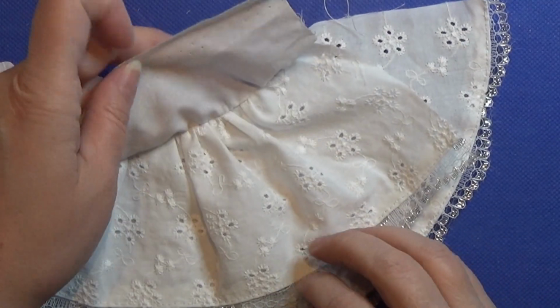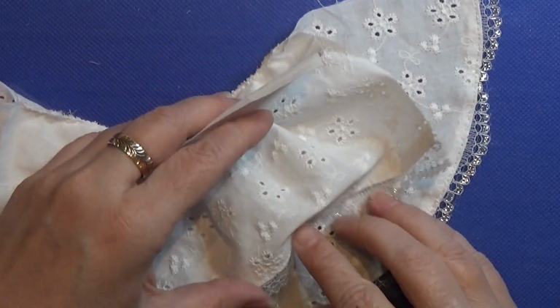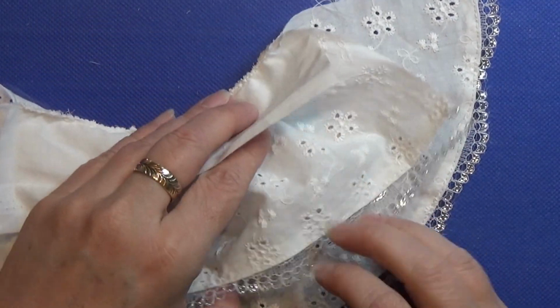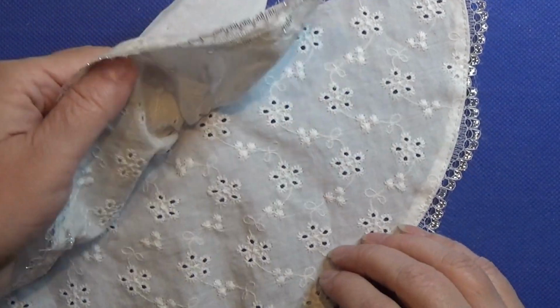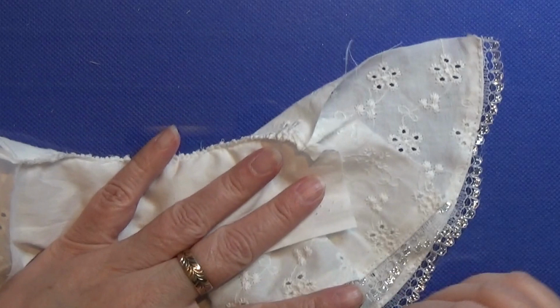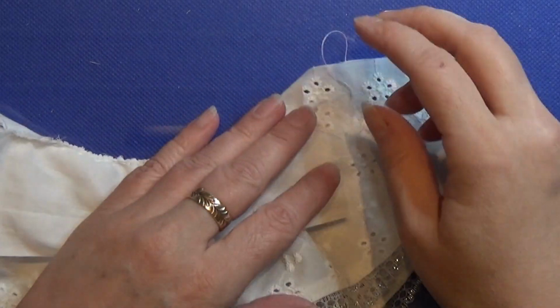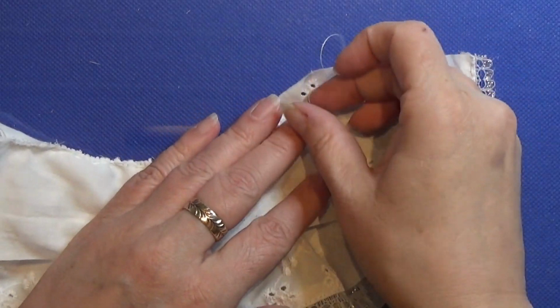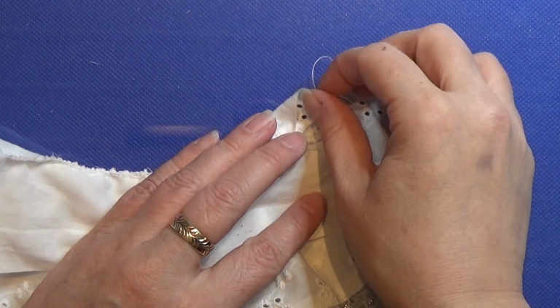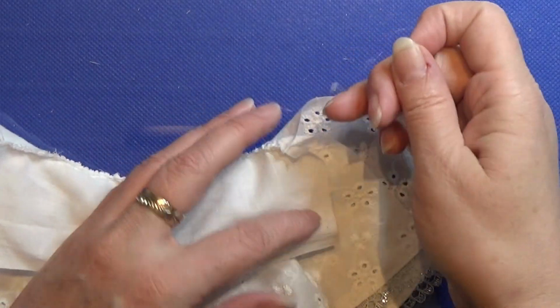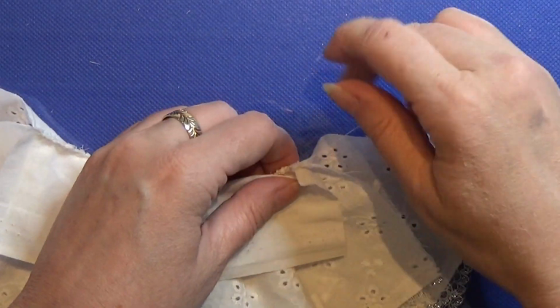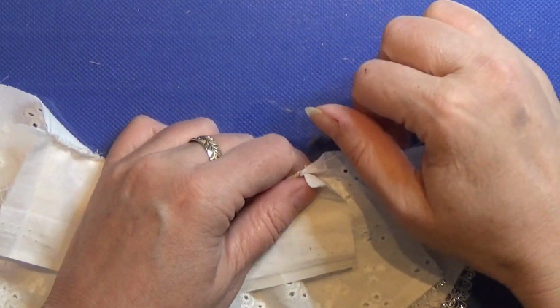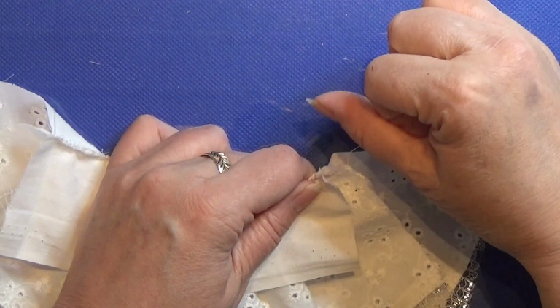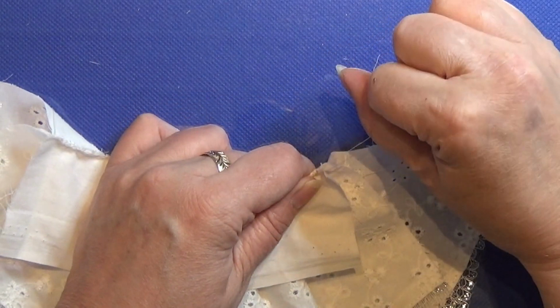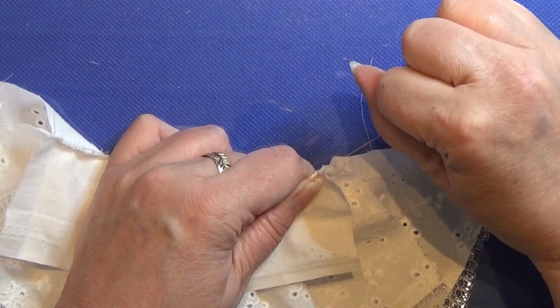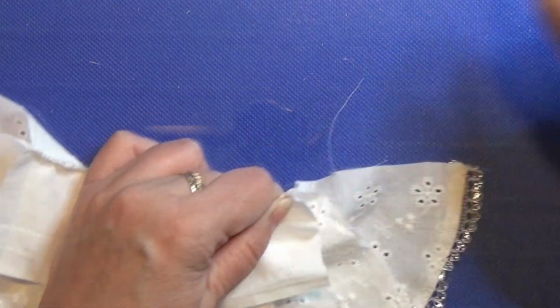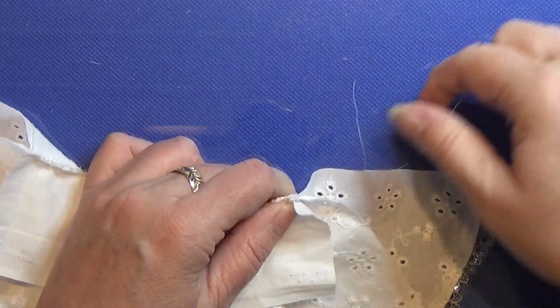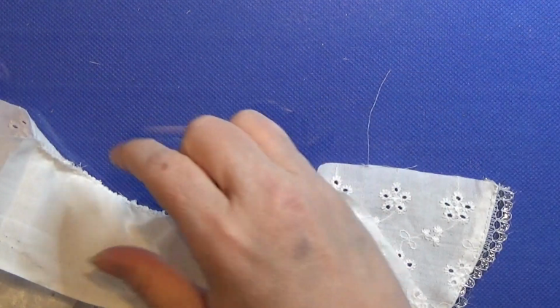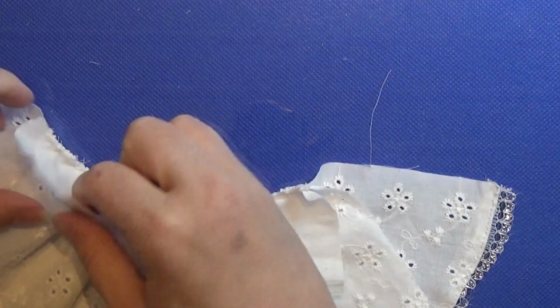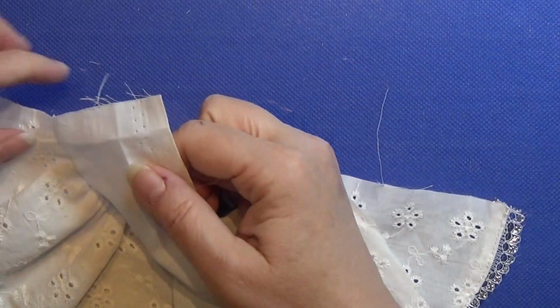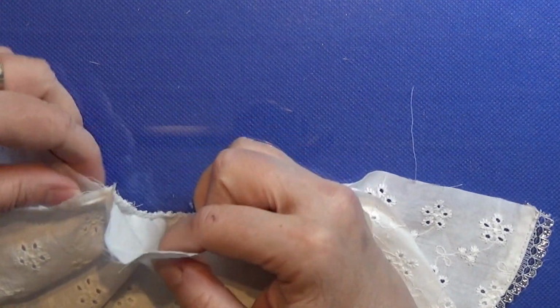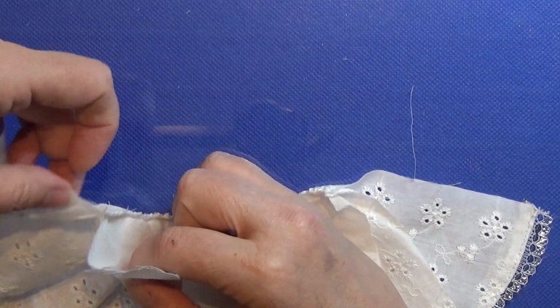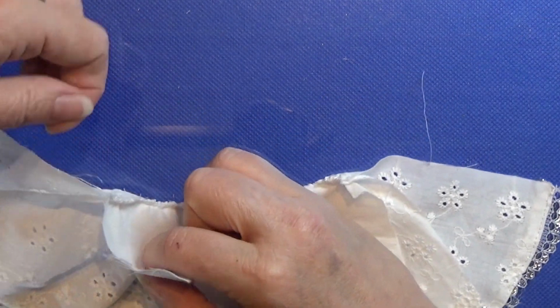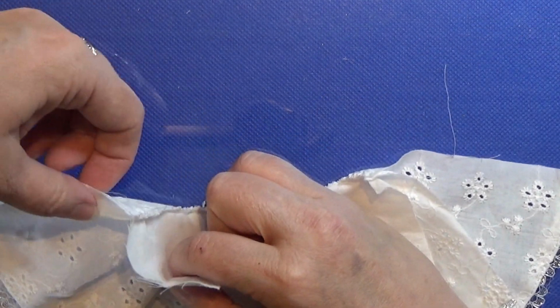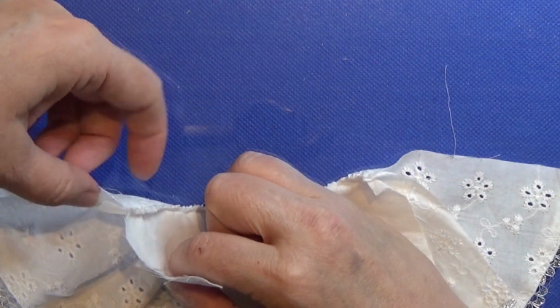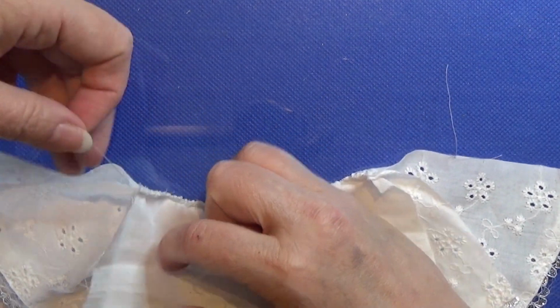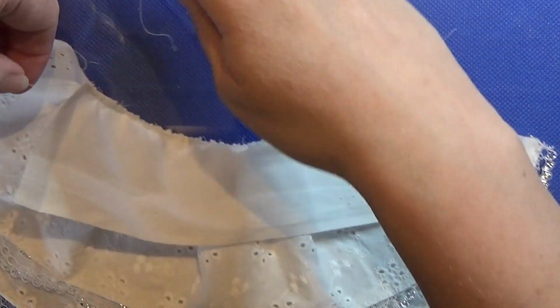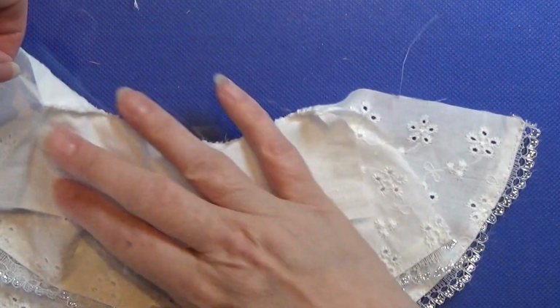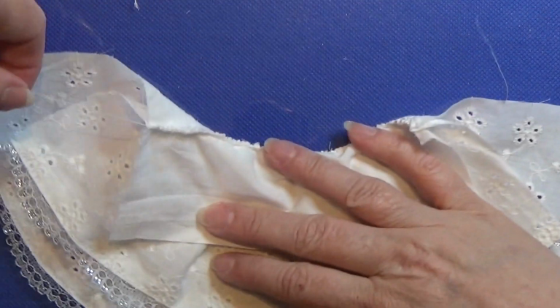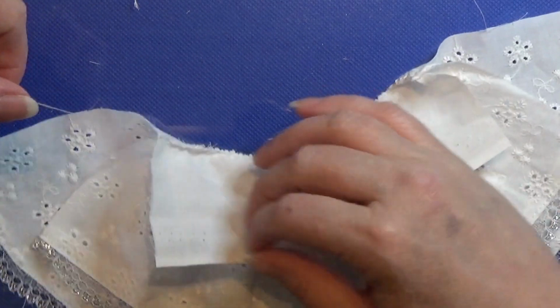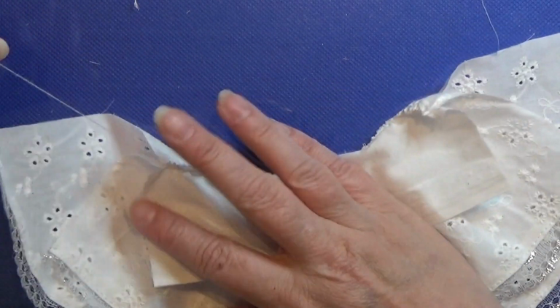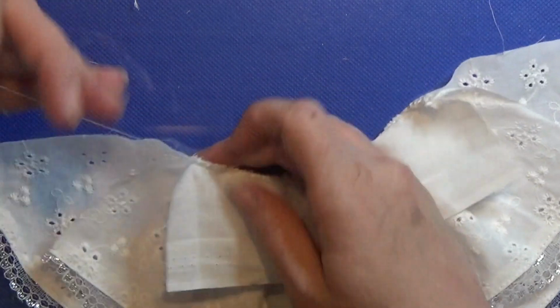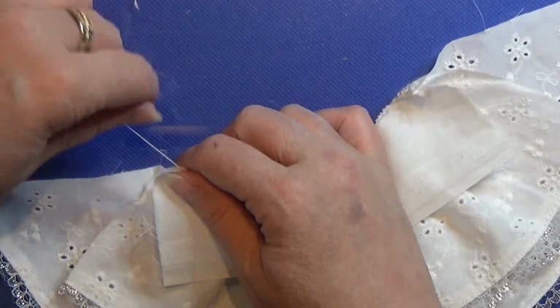After I sewed a backstitch all the way around, I'm just going to rip off these excess threads that I used to pull the fabric together with — I'm just kind of ripping them off.